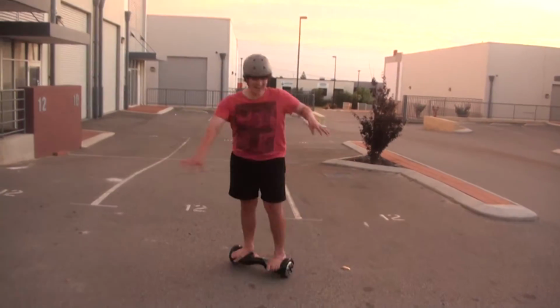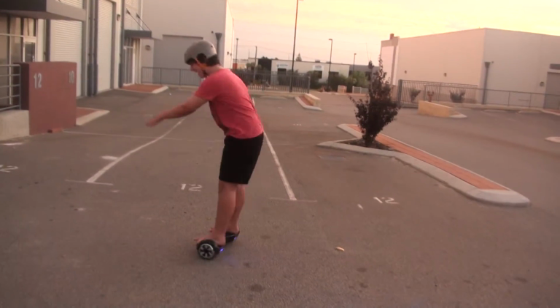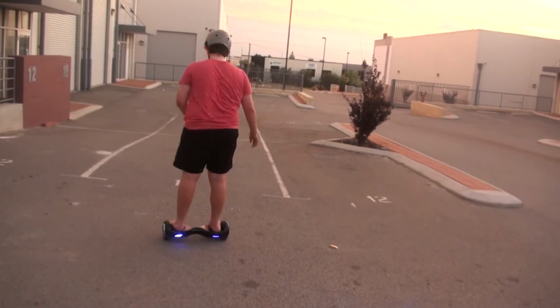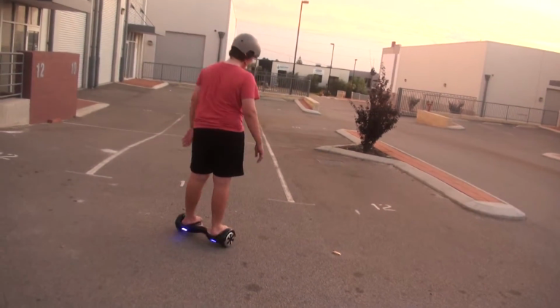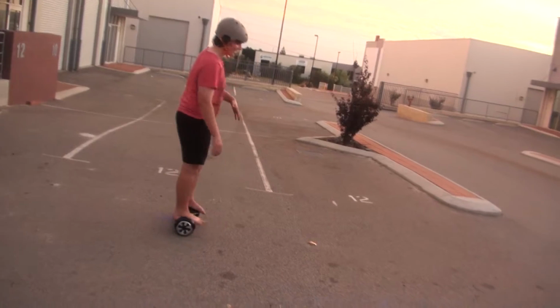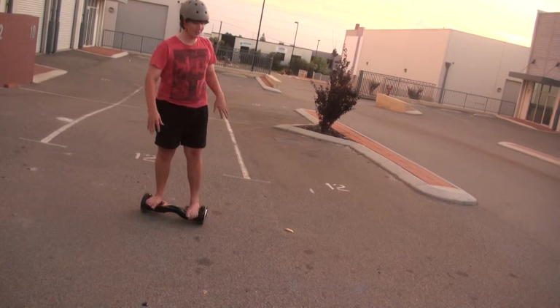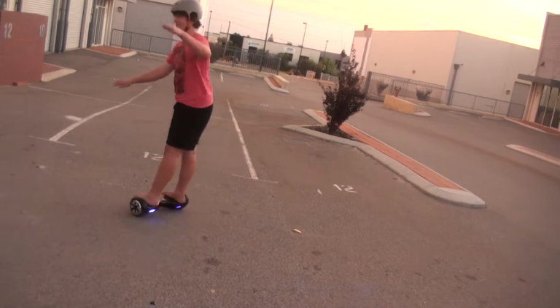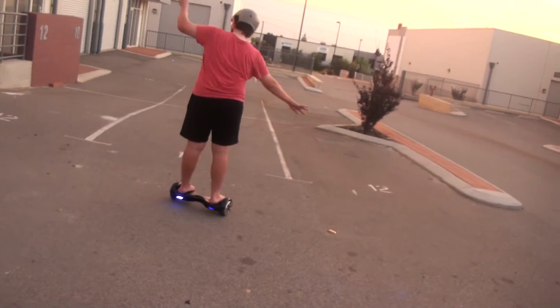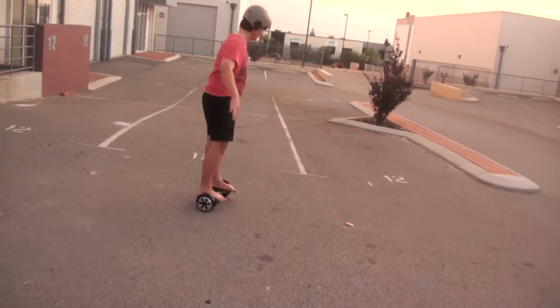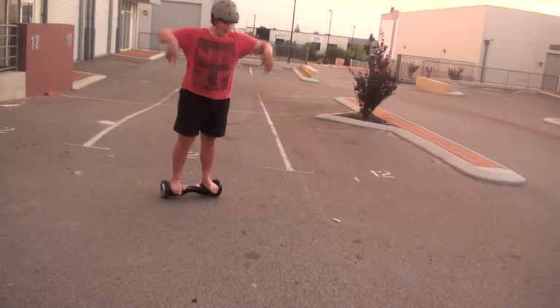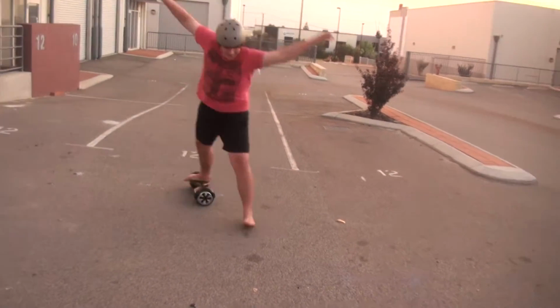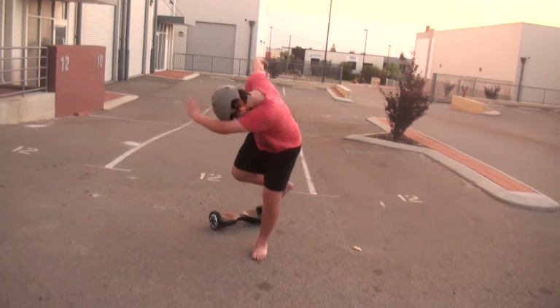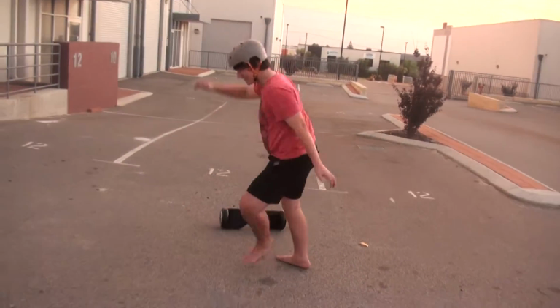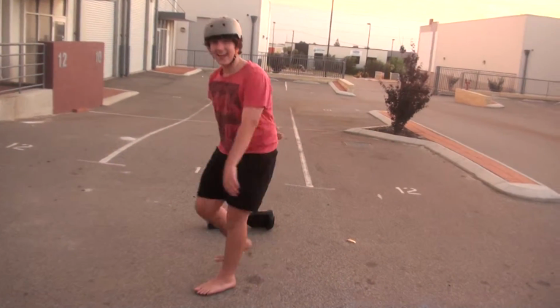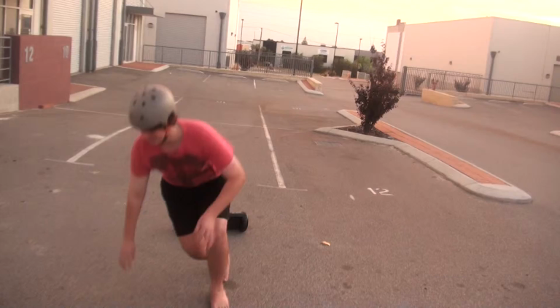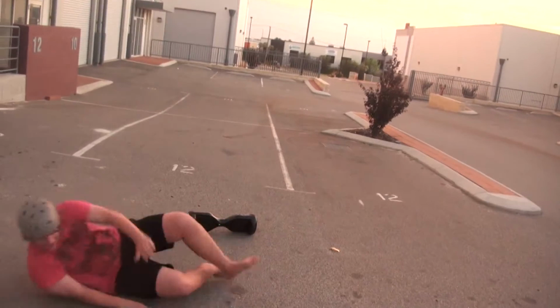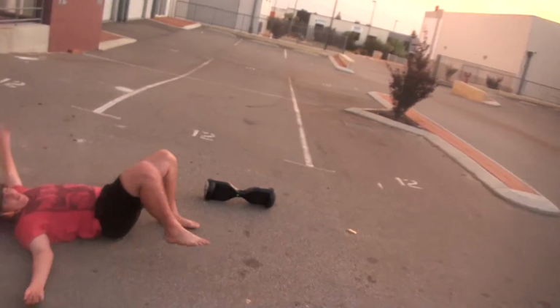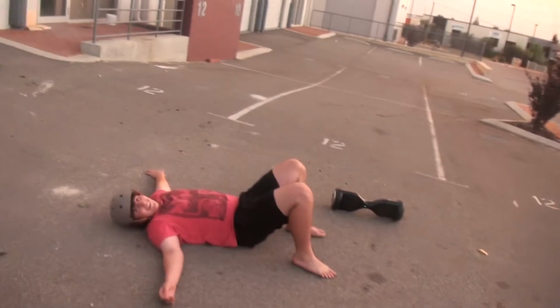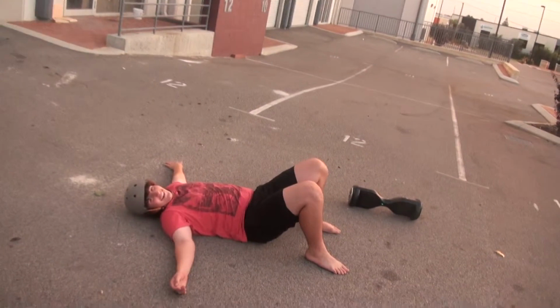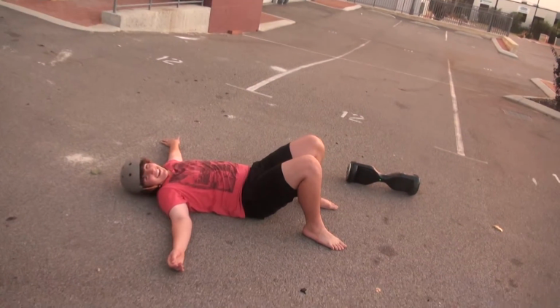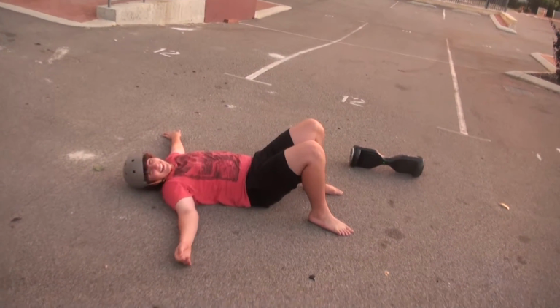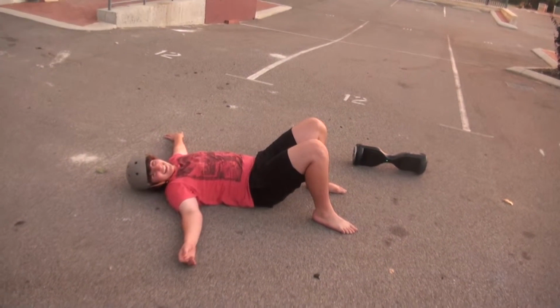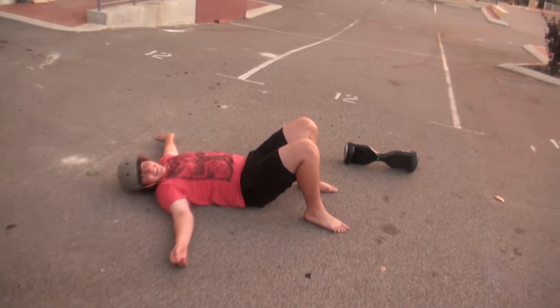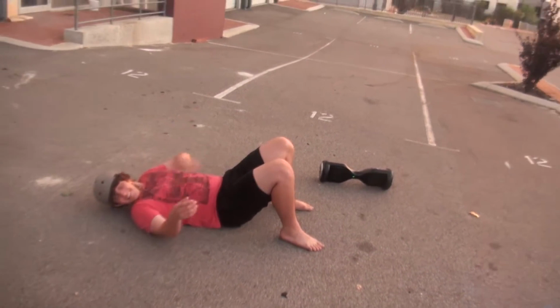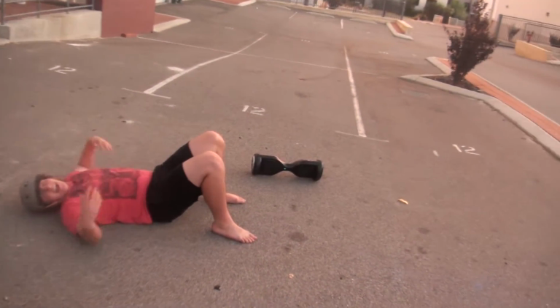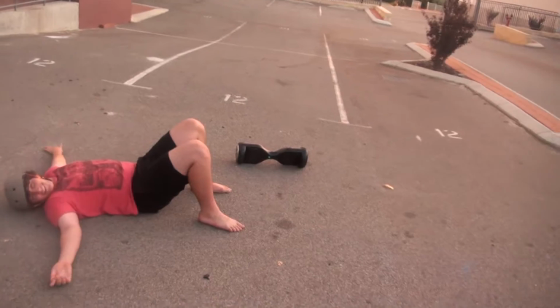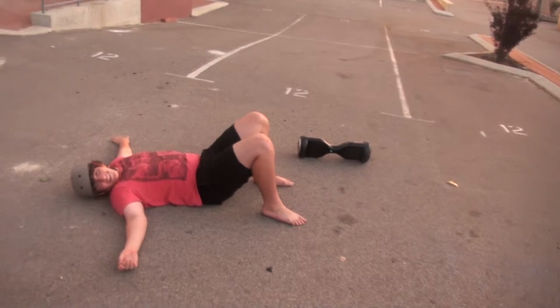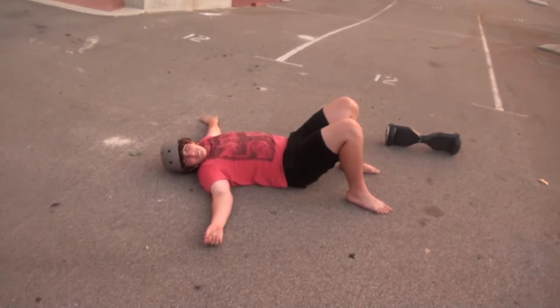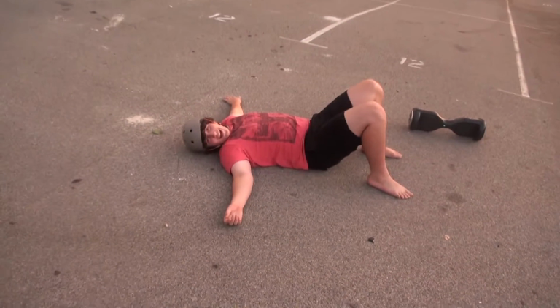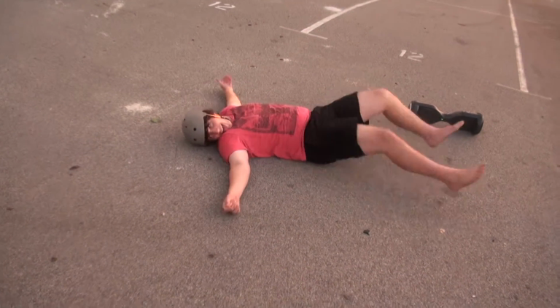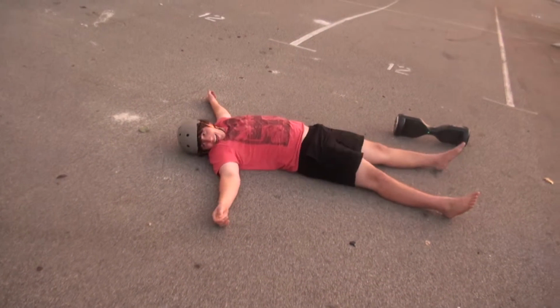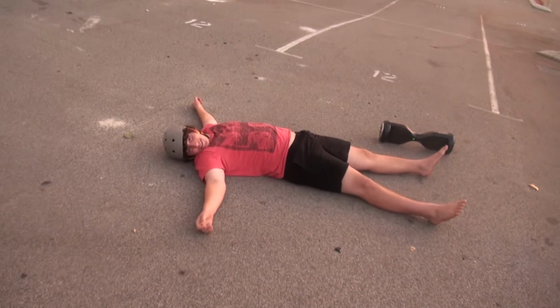And it can do donuts — it can do cool donuts. It can hurt yourself. Ow. That was so fake, dude. Ow. I break my neck and I'm dead.